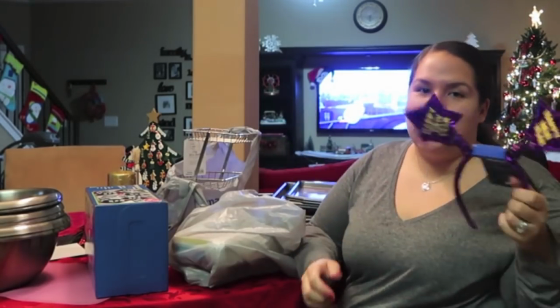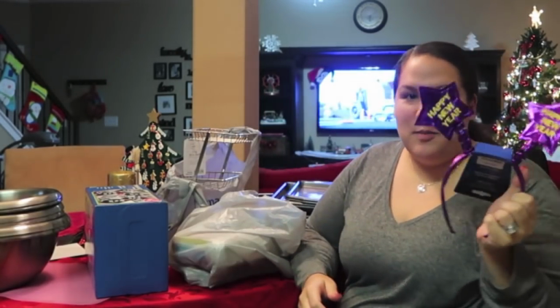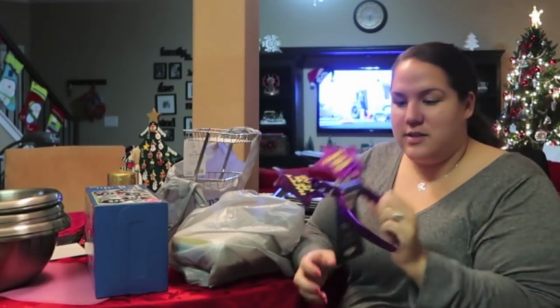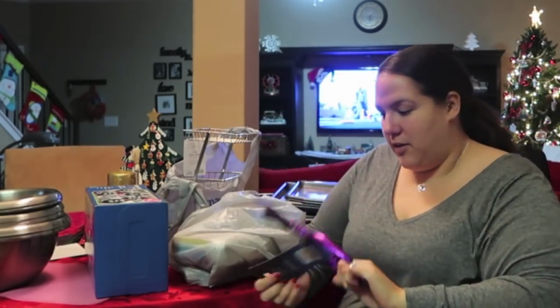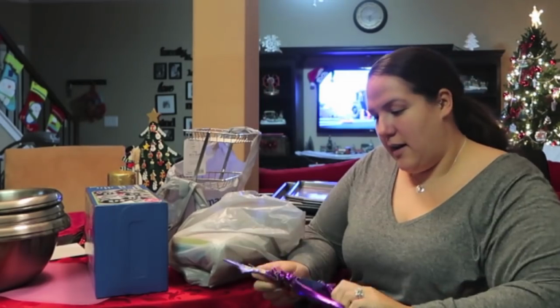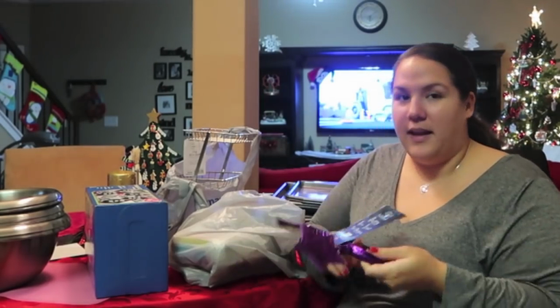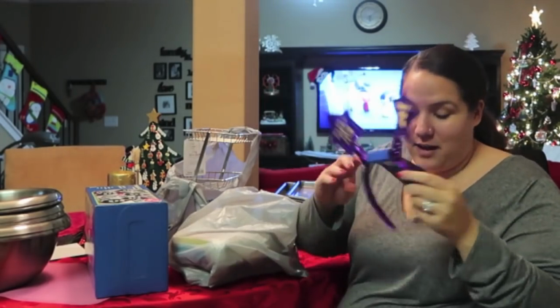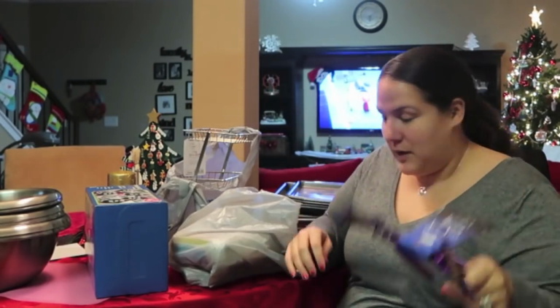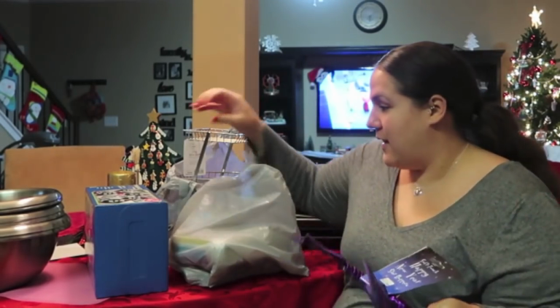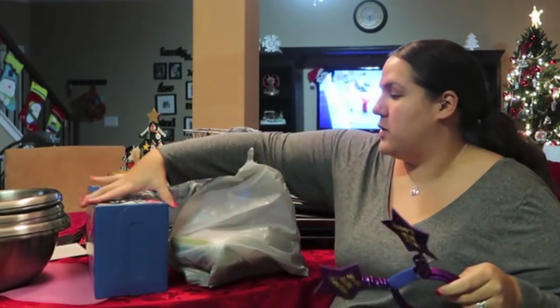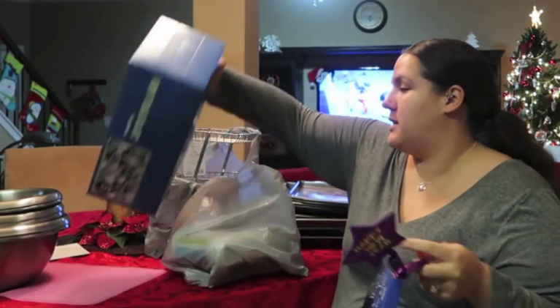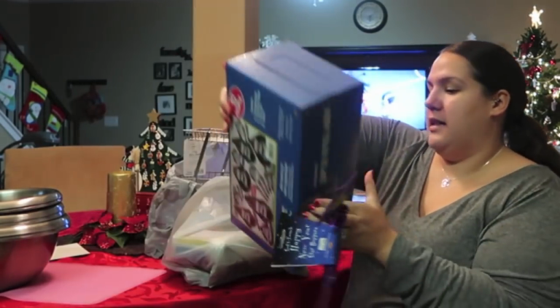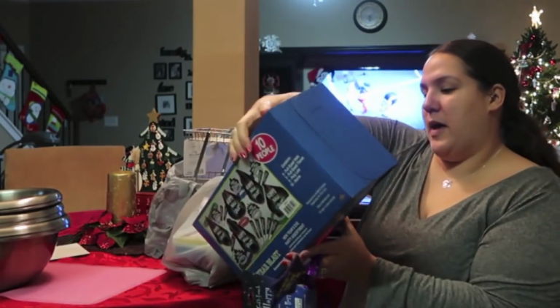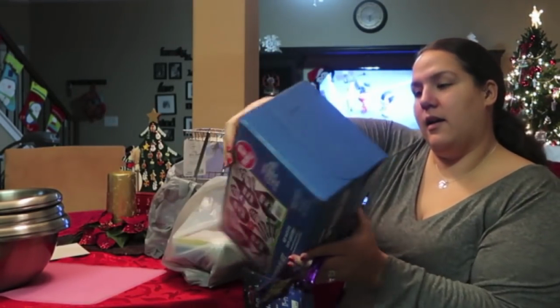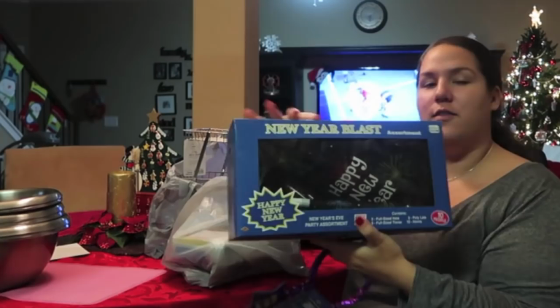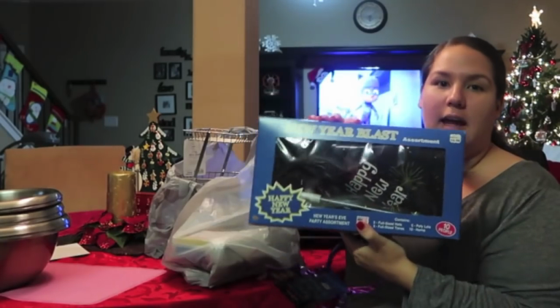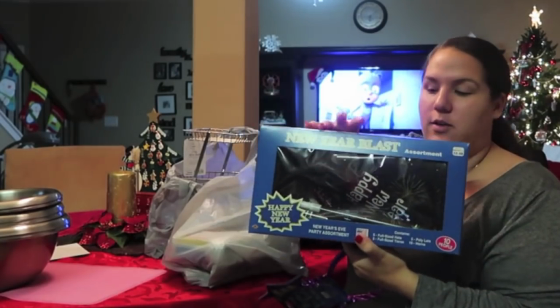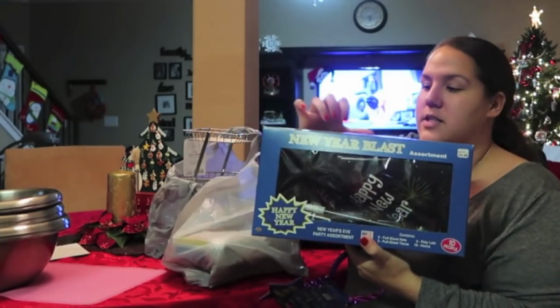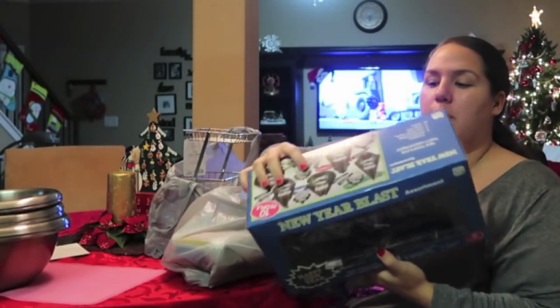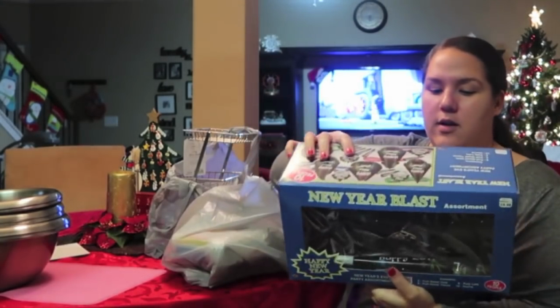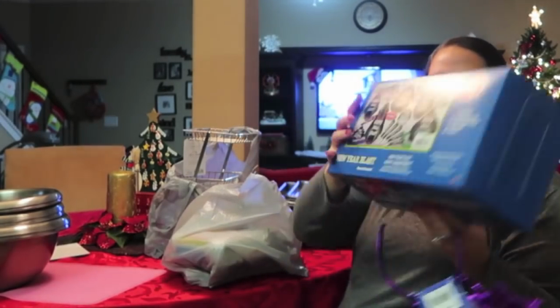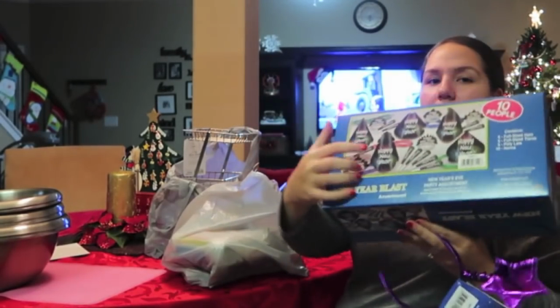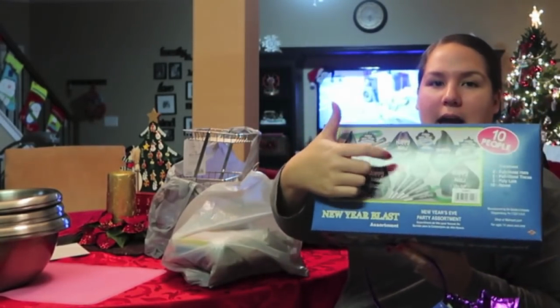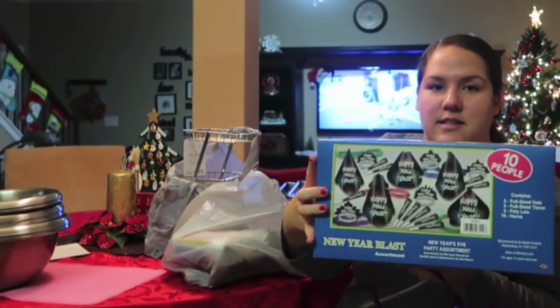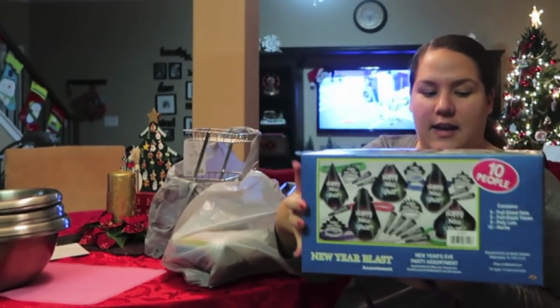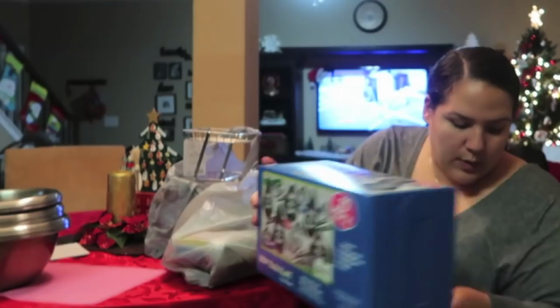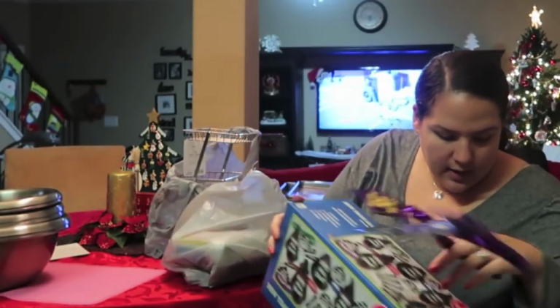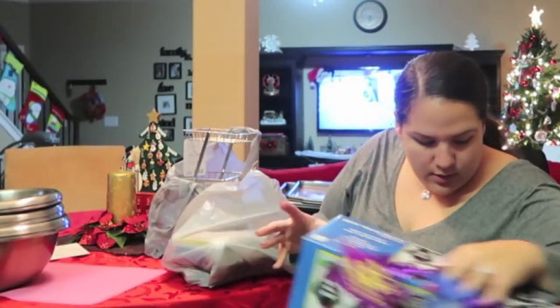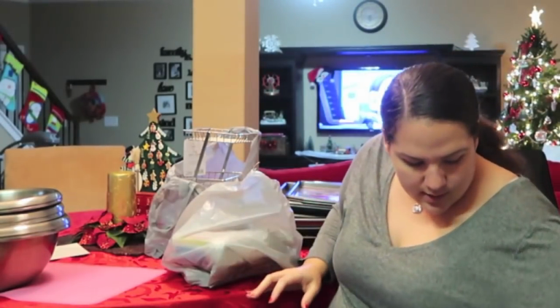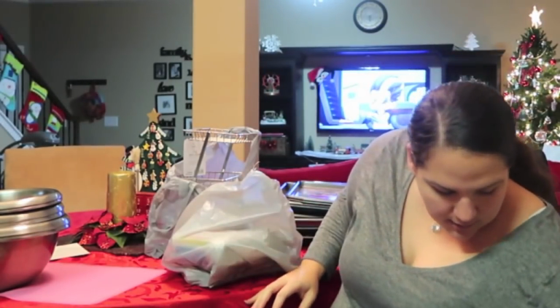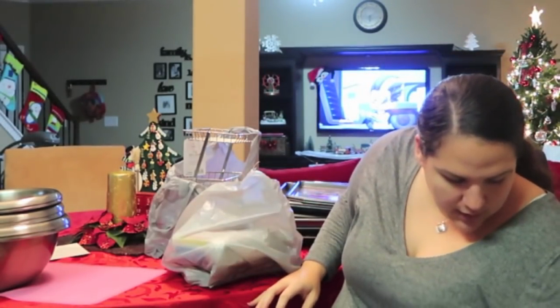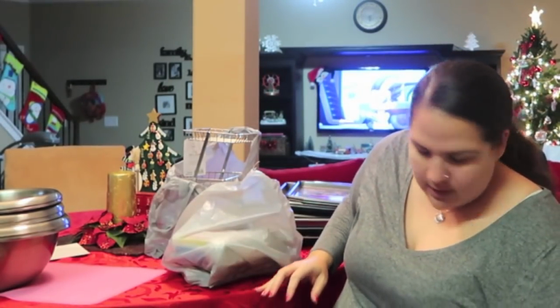I also got a little New Year's headband and a pack of Happy New Year's blowers, hats, and stuff like that, since we're doing New Year's Eve over here.